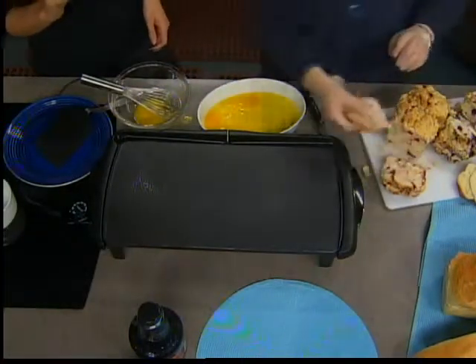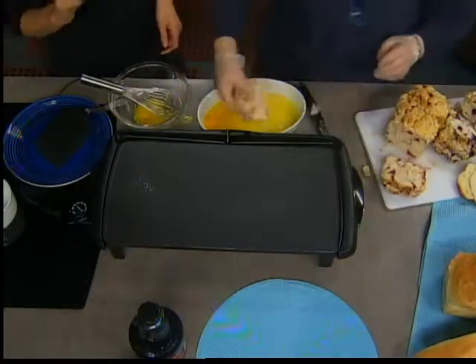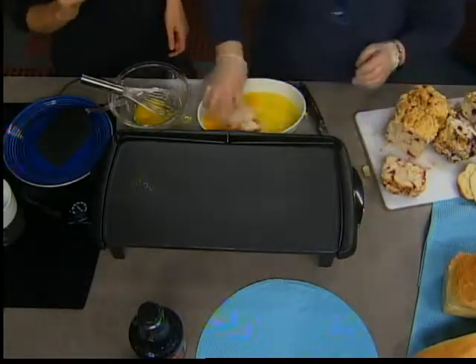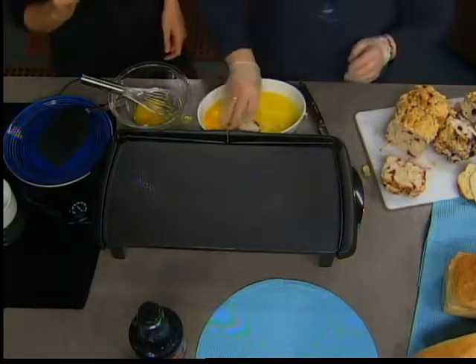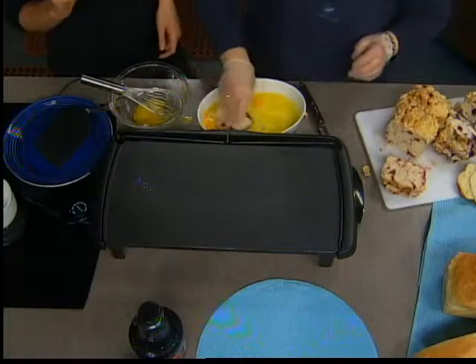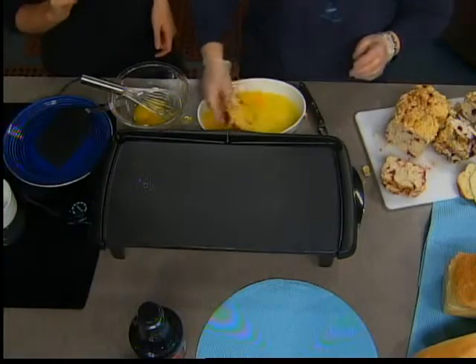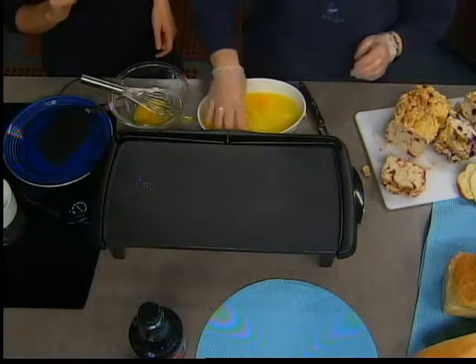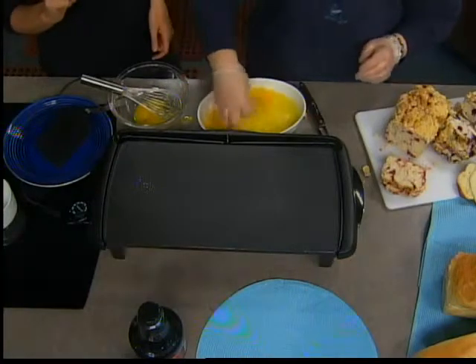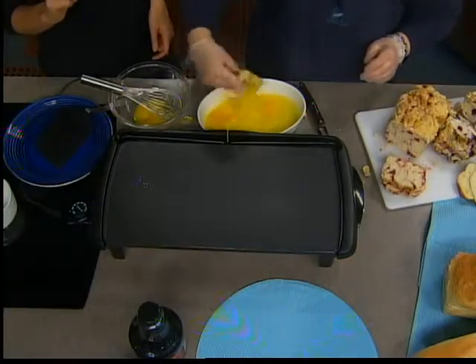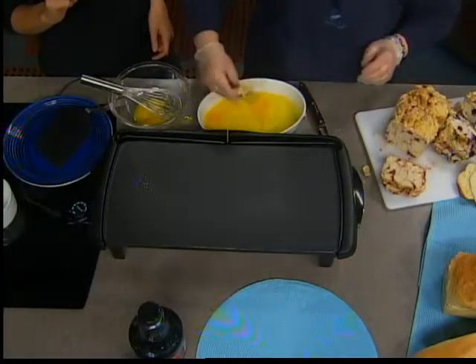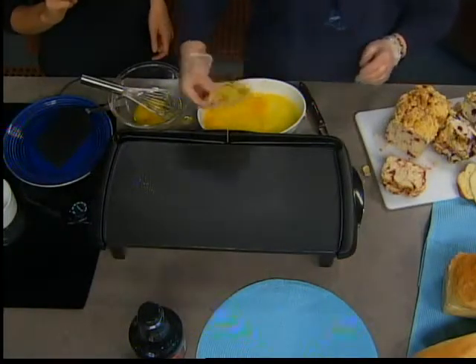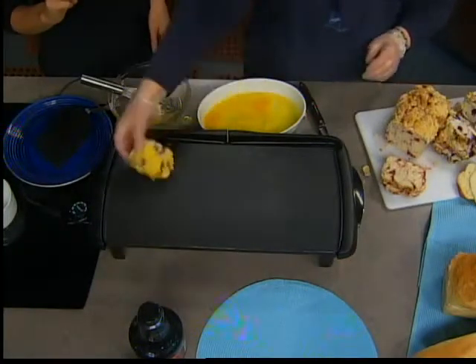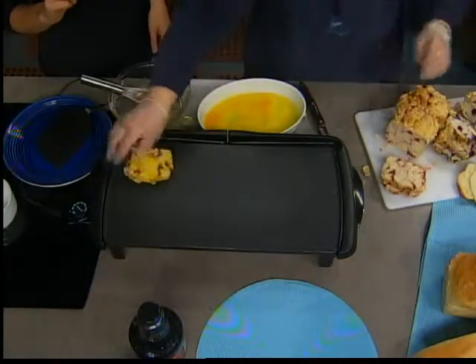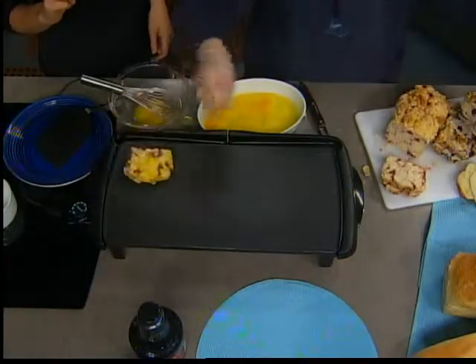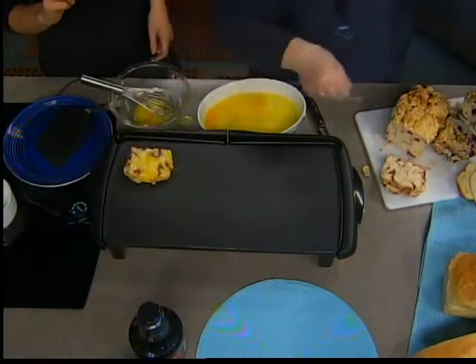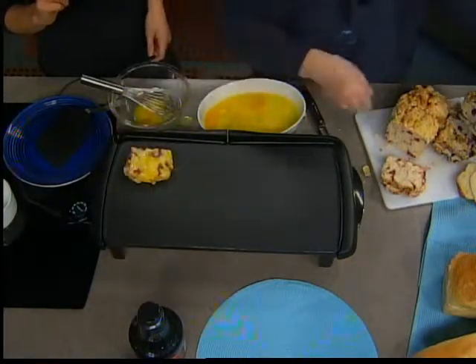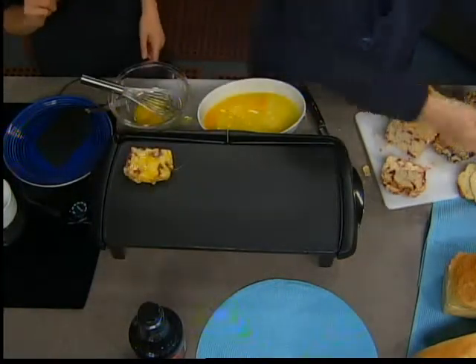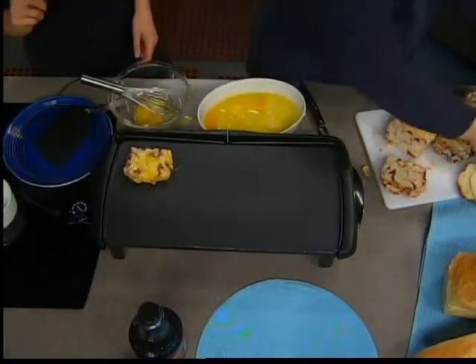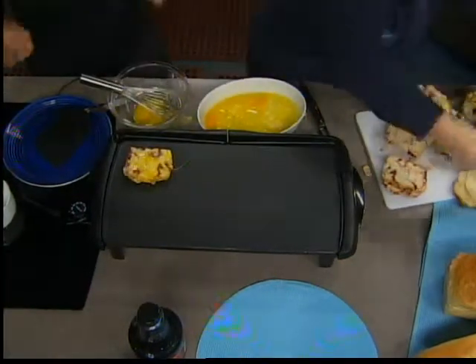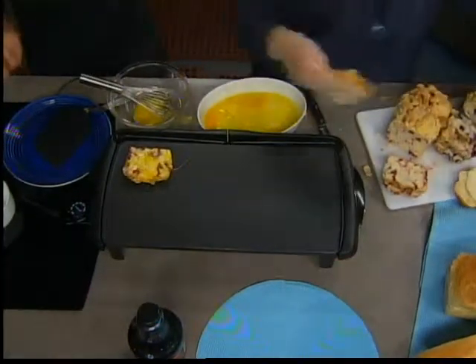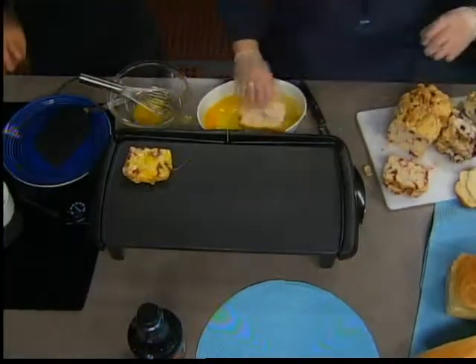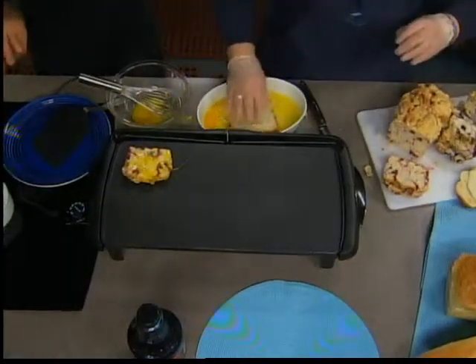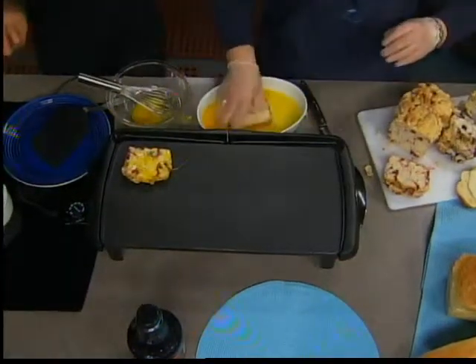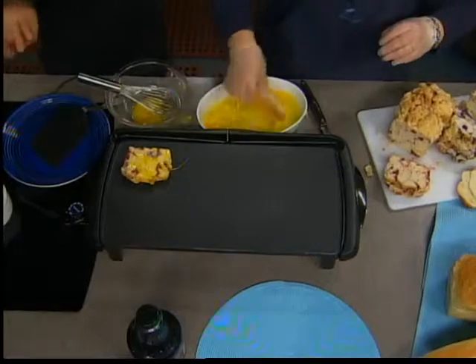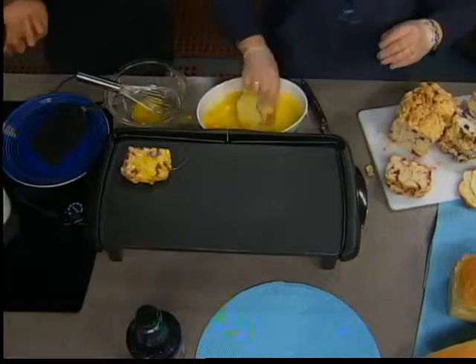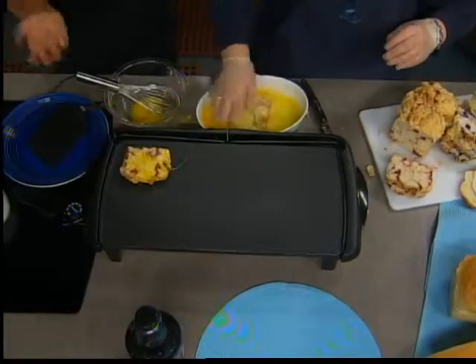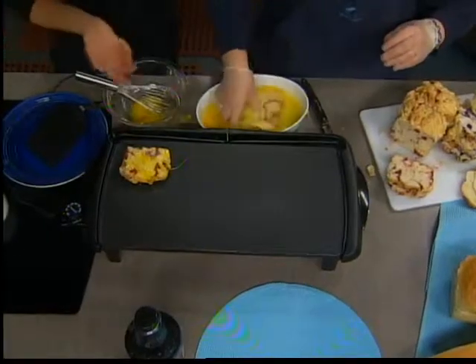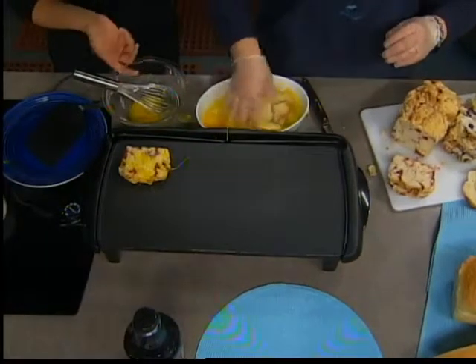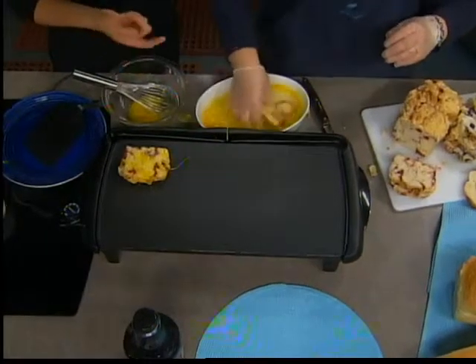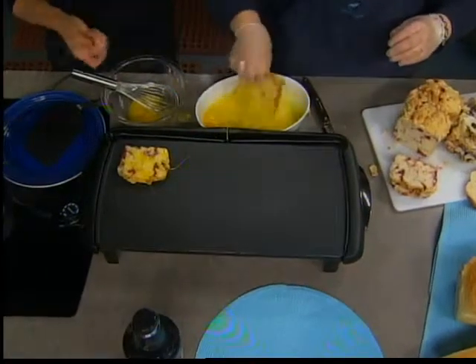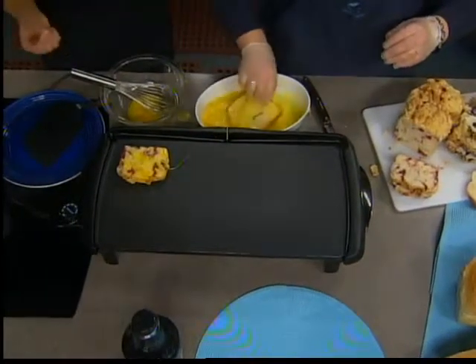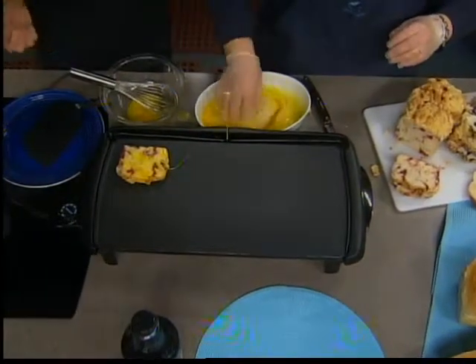And we just dip it in, and put it on to cook. So just like French toast. Just like French toast, but you're using your delicious bread.